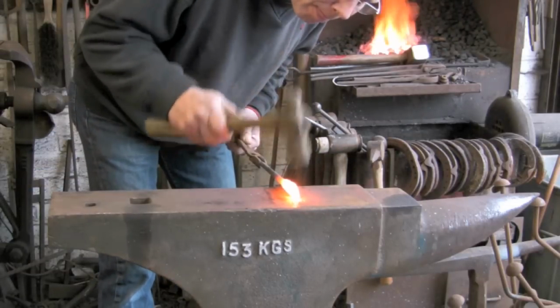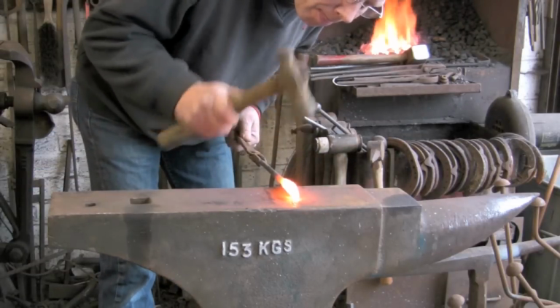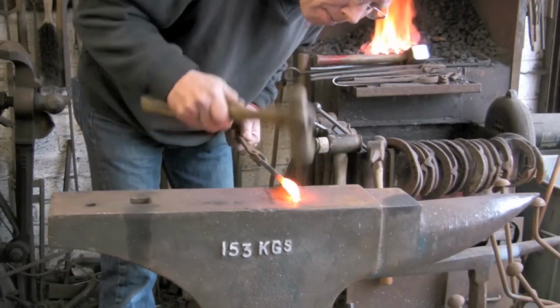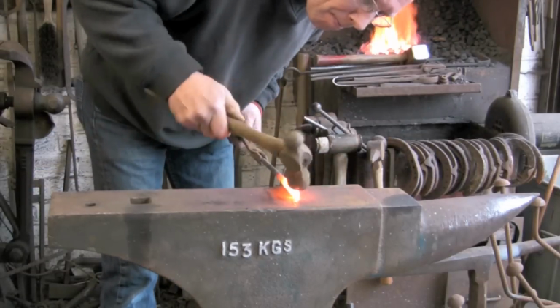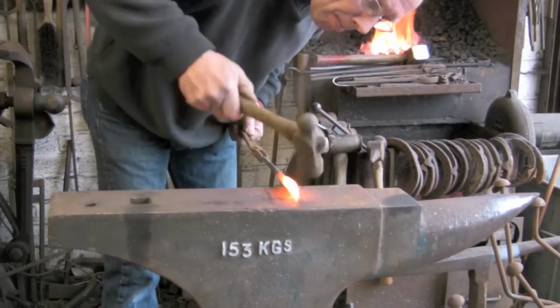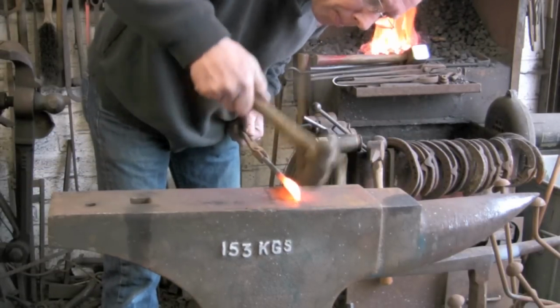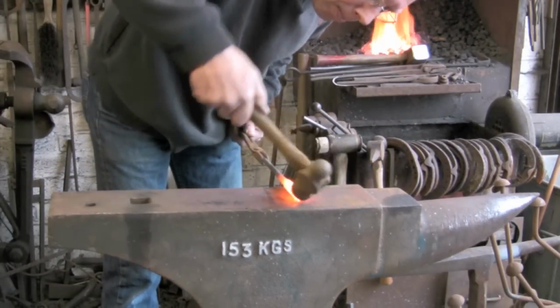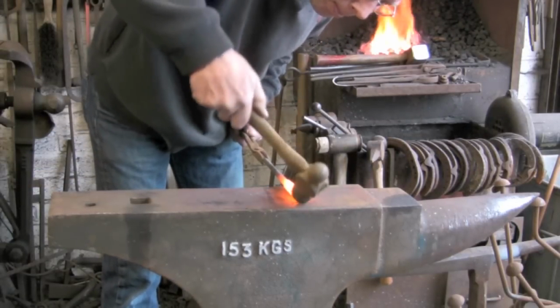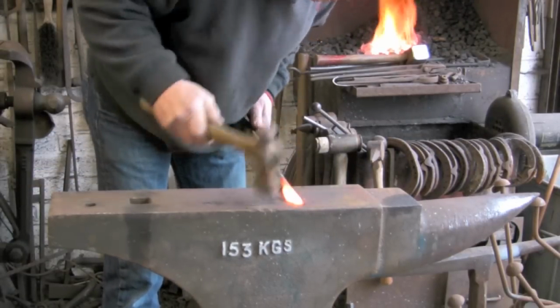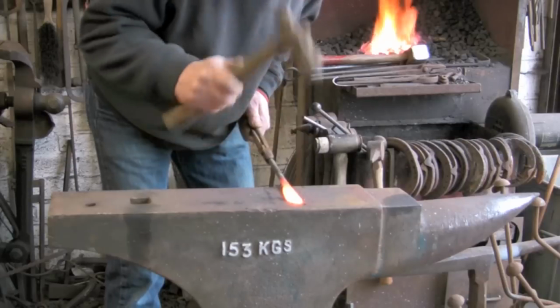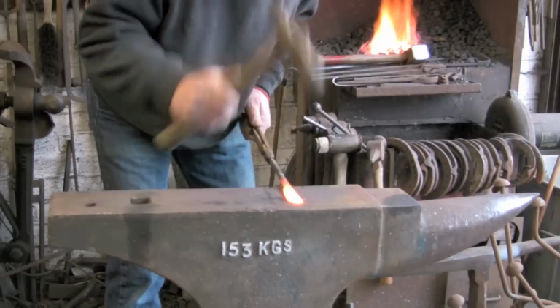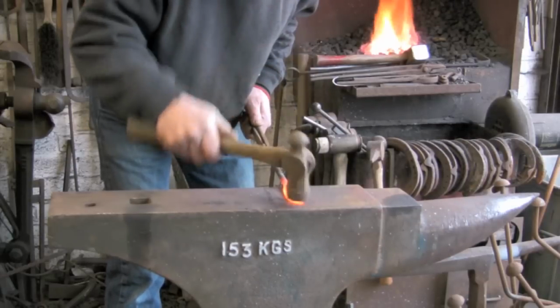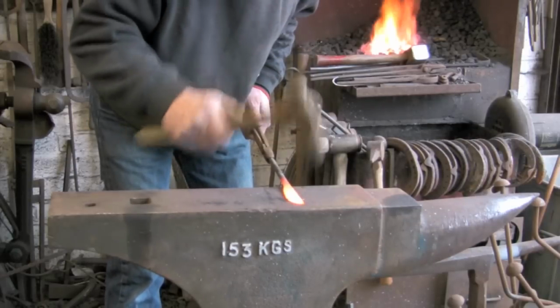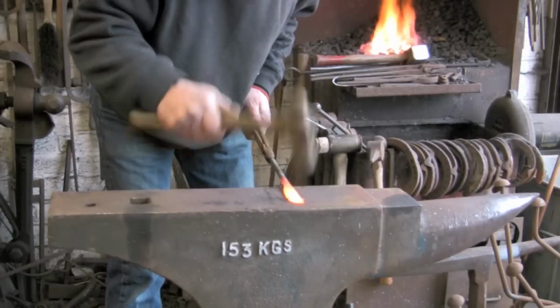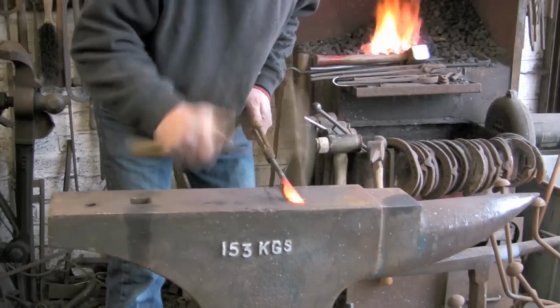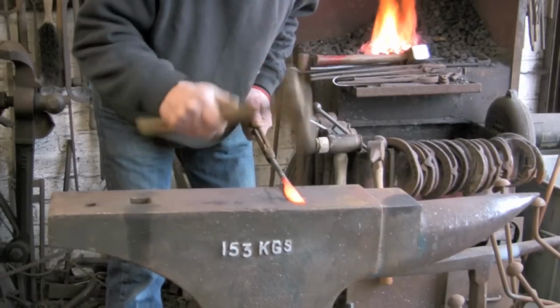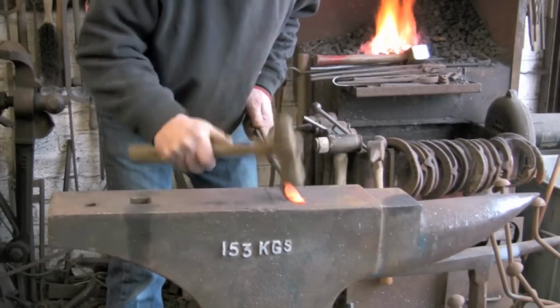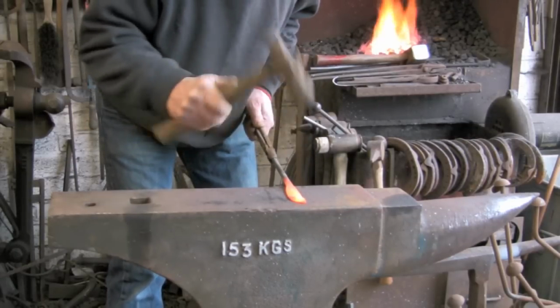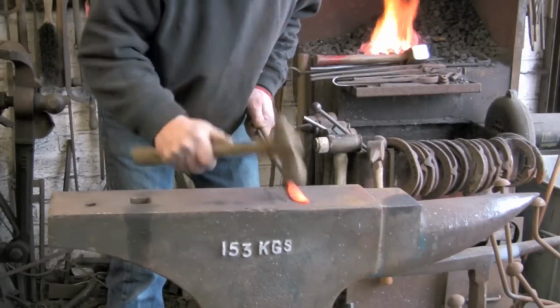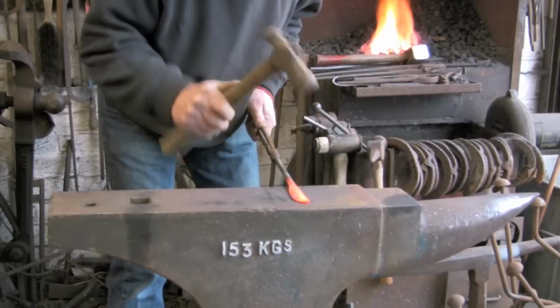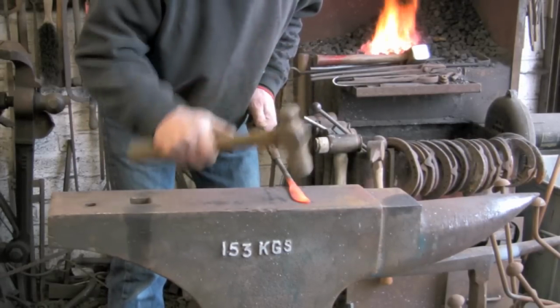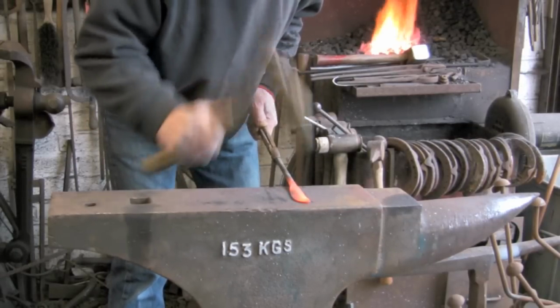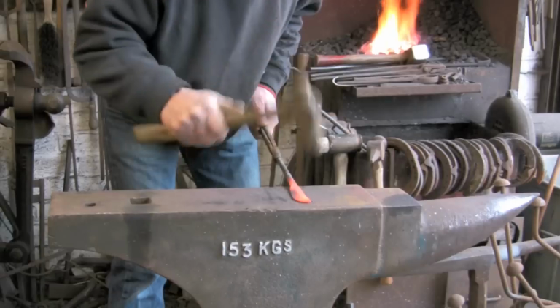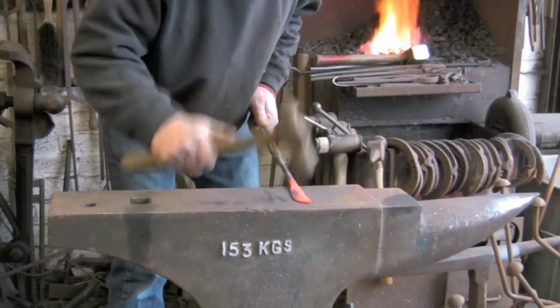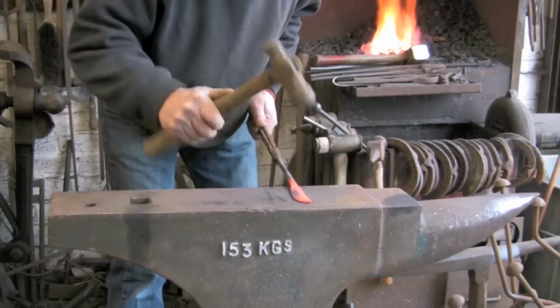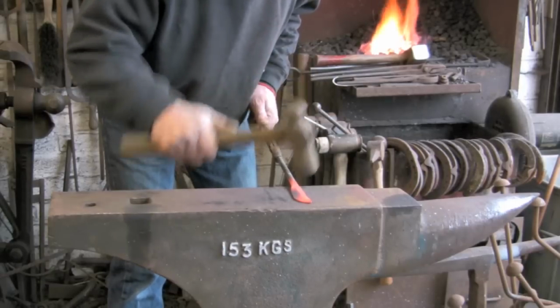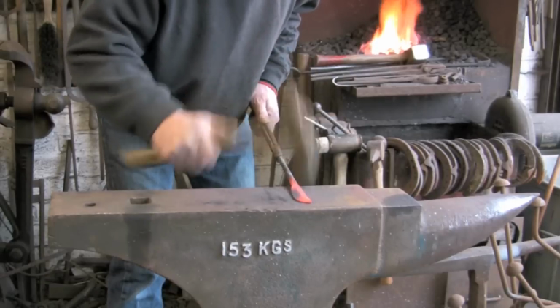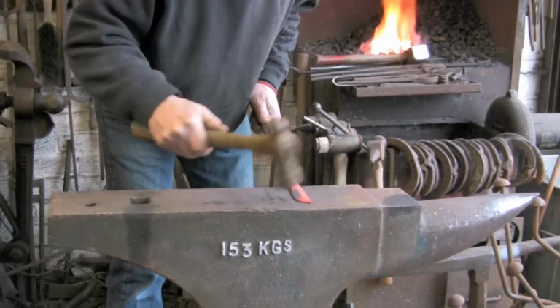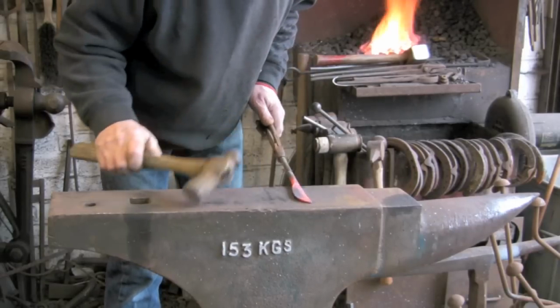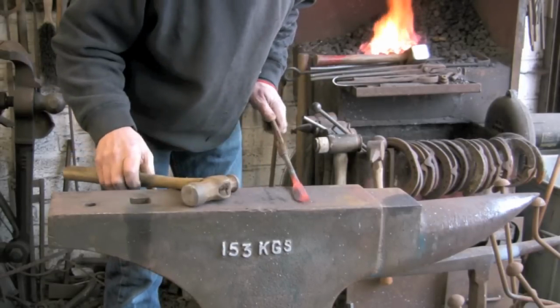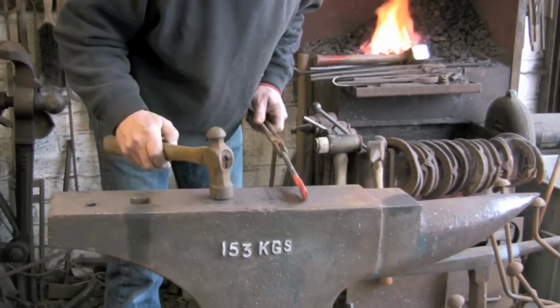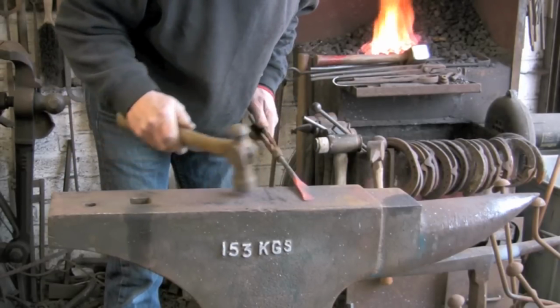Now just level it up again, all the time just keeping it somewhere near right. You can see where the hammer blows go — it cools so quickly.